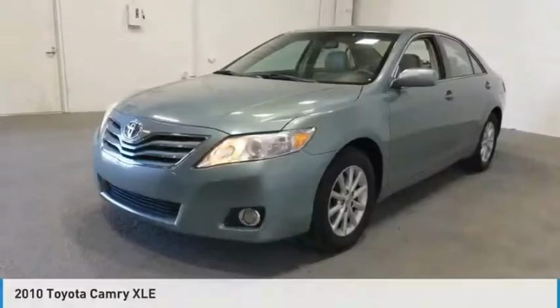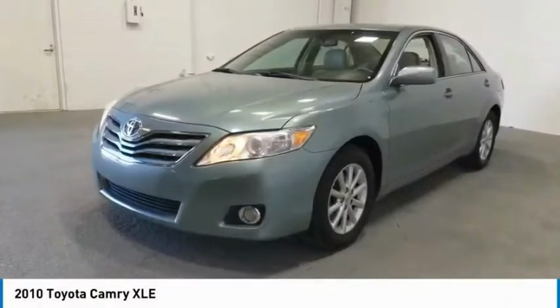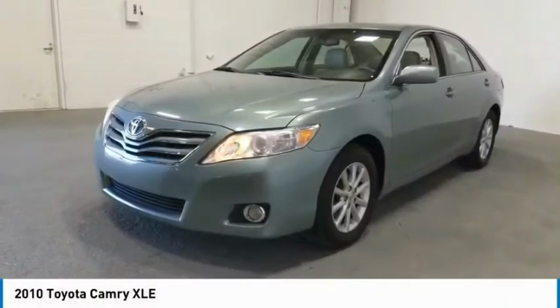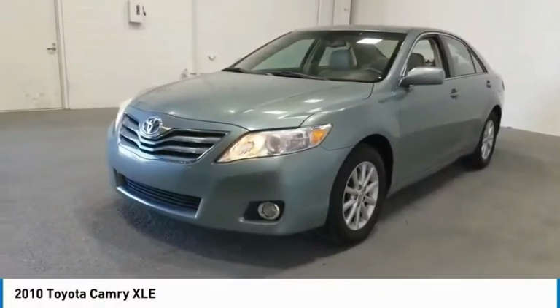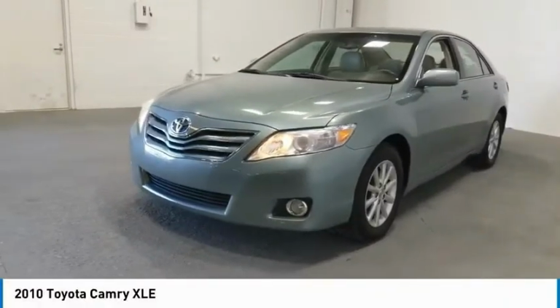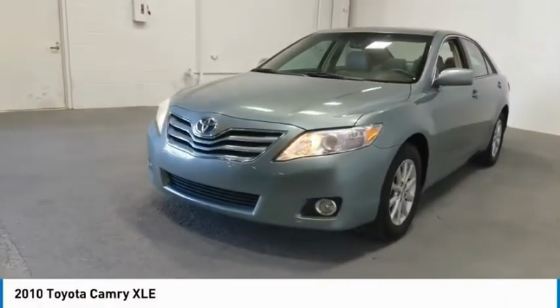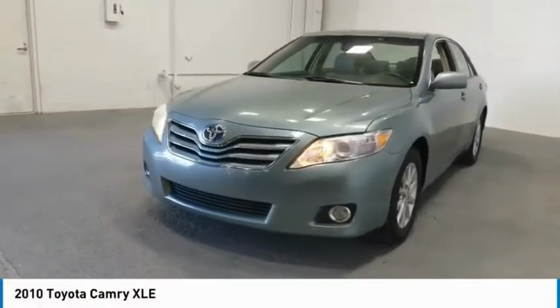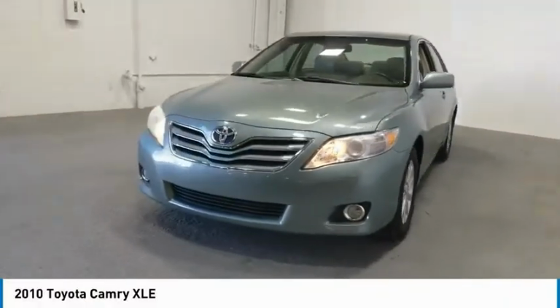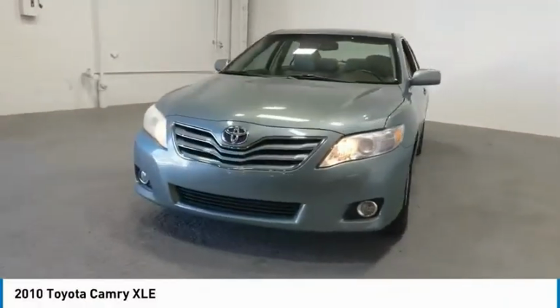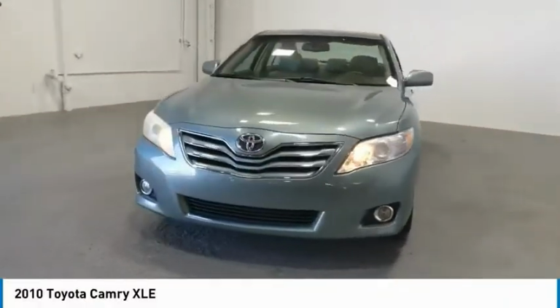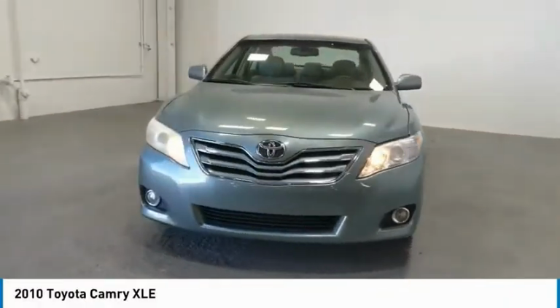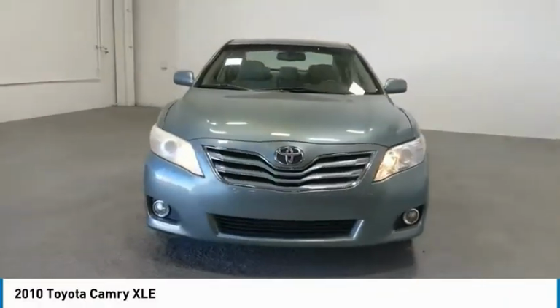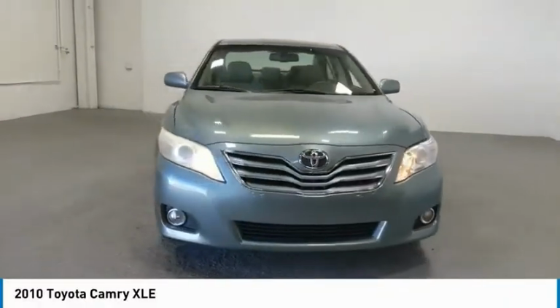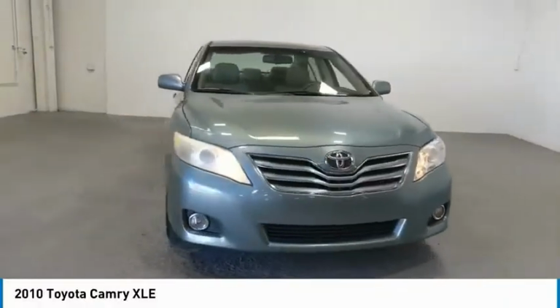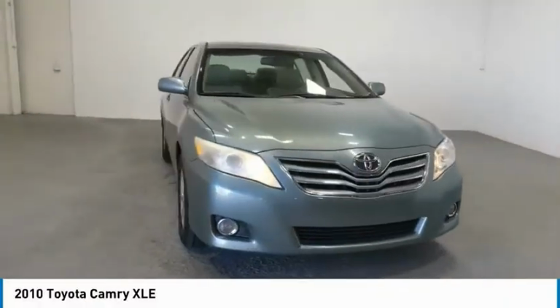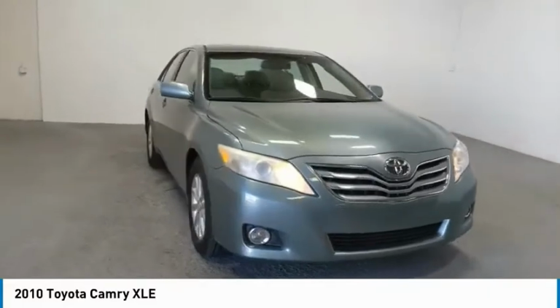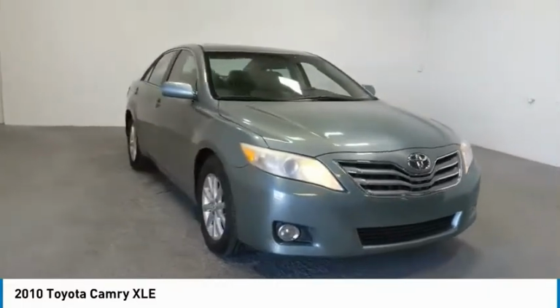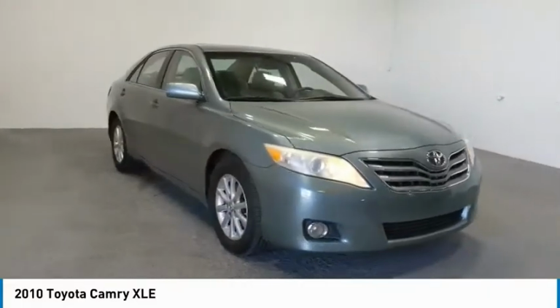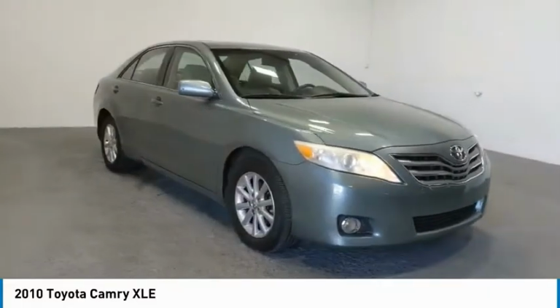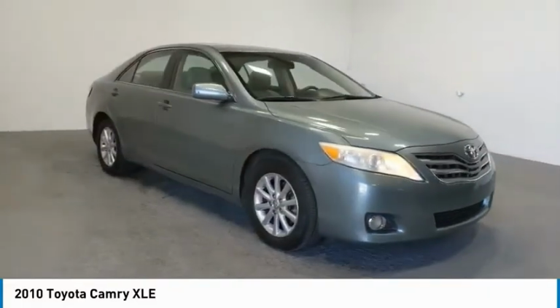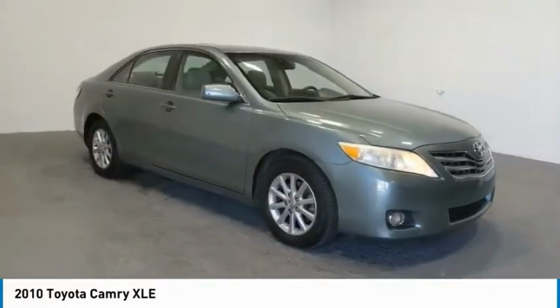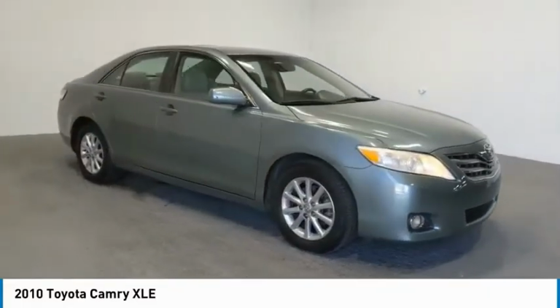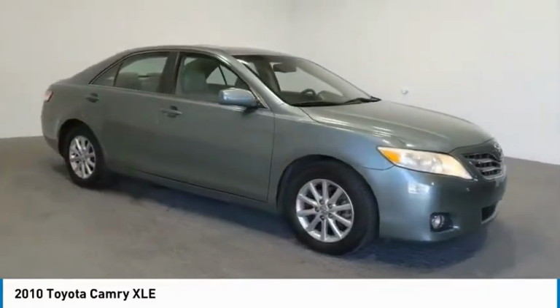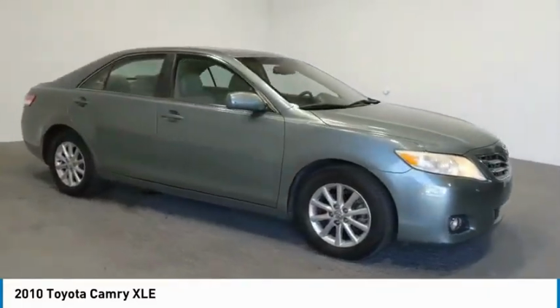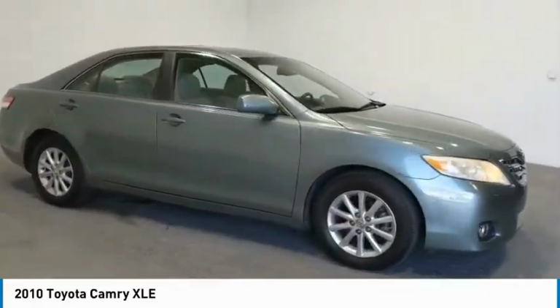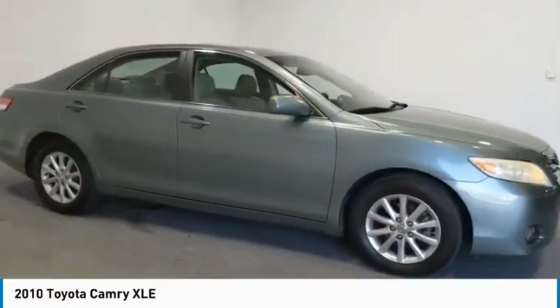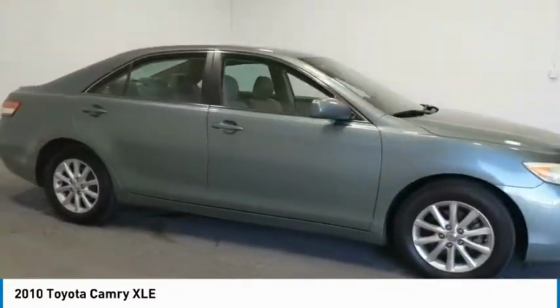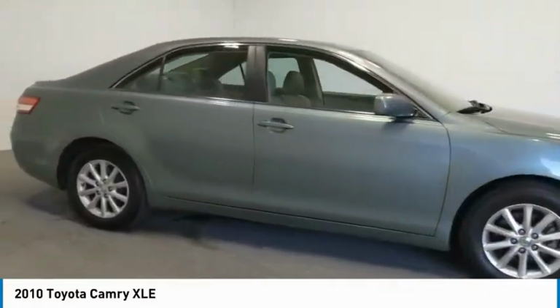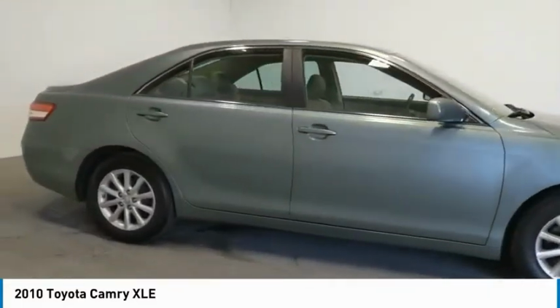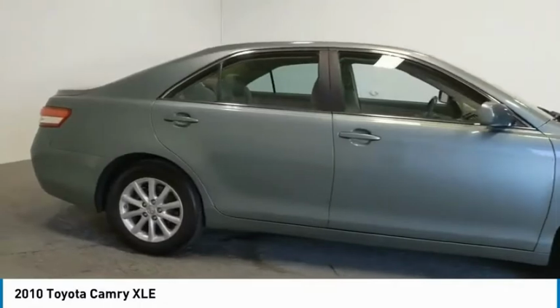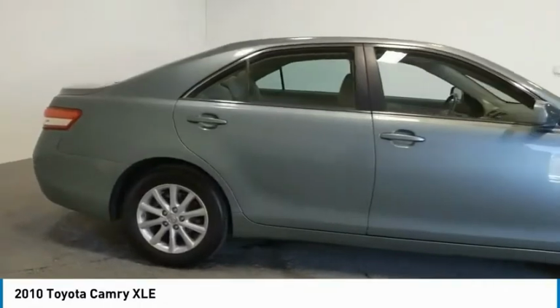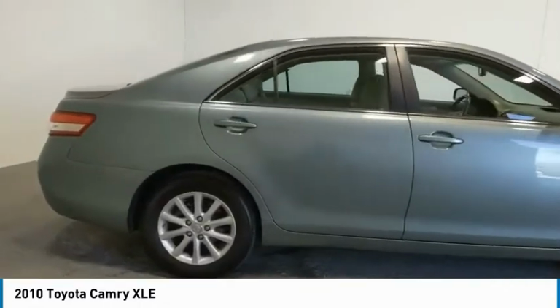We are pleased to show you the 2010 Camry. Toyota Camry is an affordable mid-size car, reliable and a great comfortable commuter car. Here are some of this vehicle's great options.